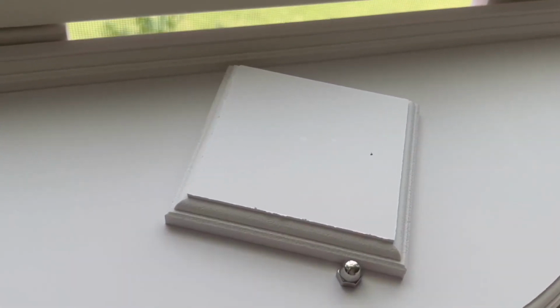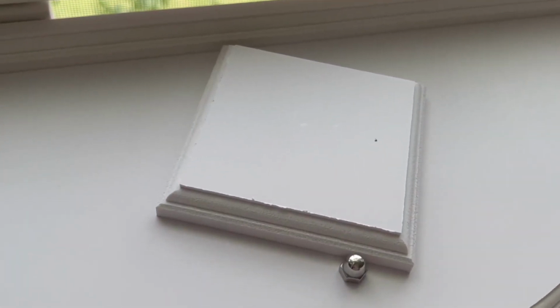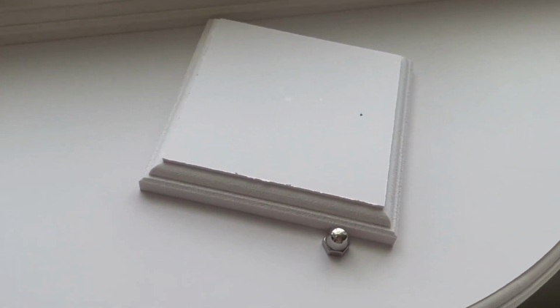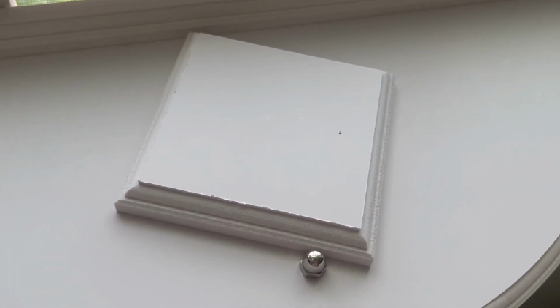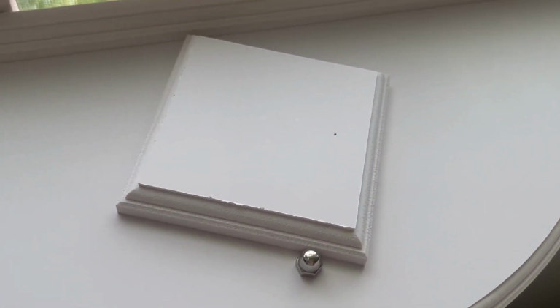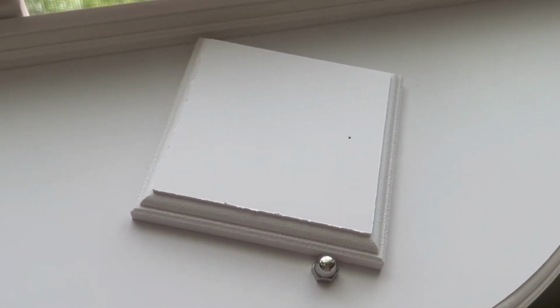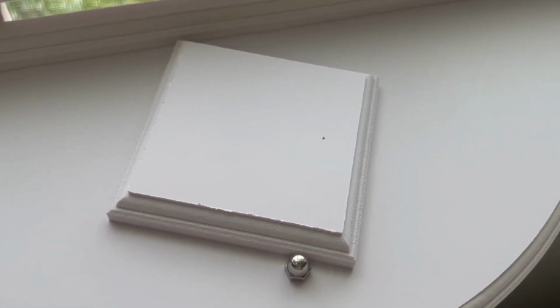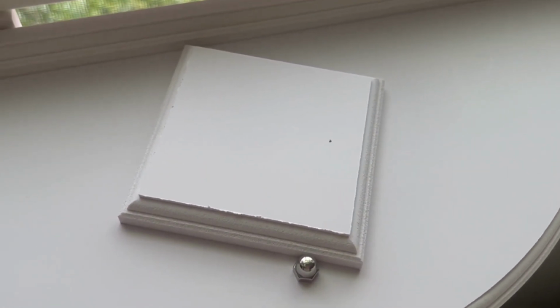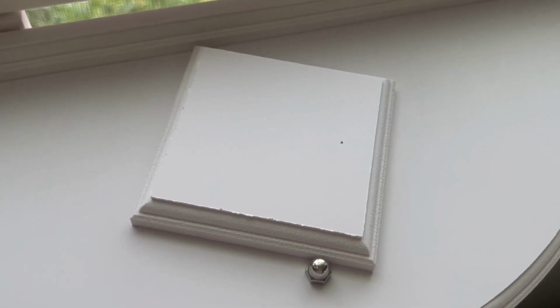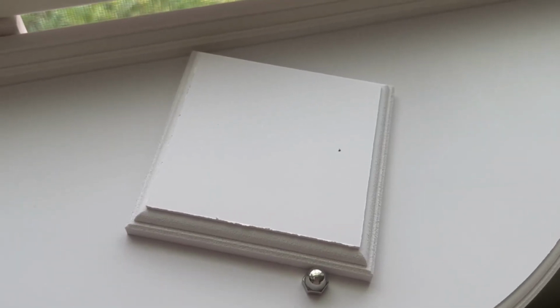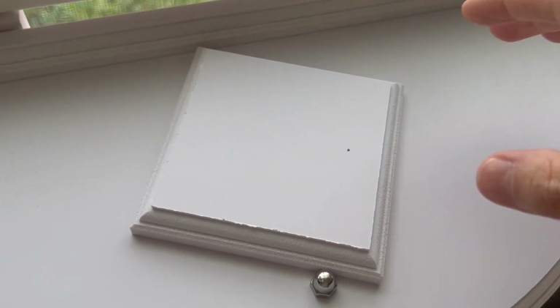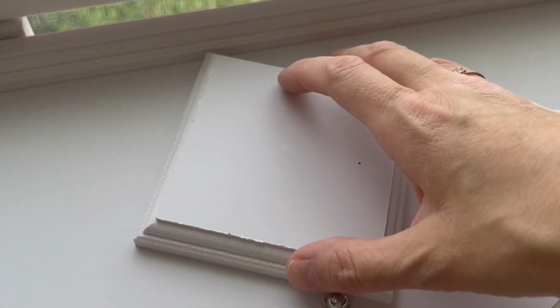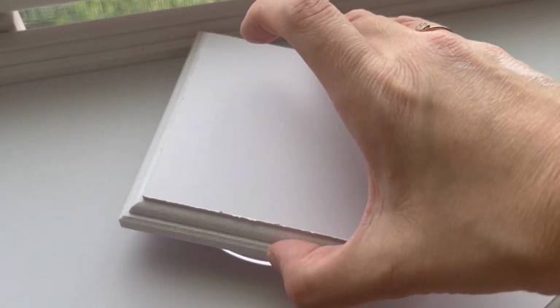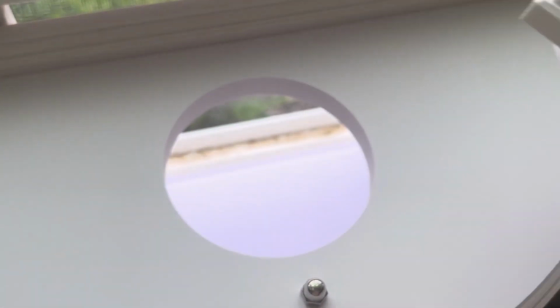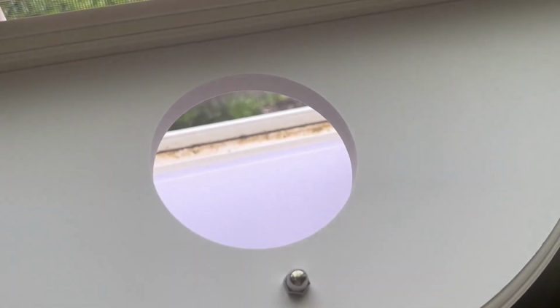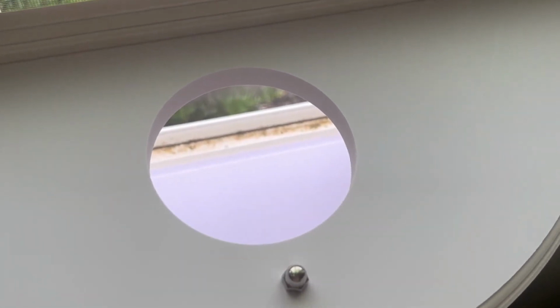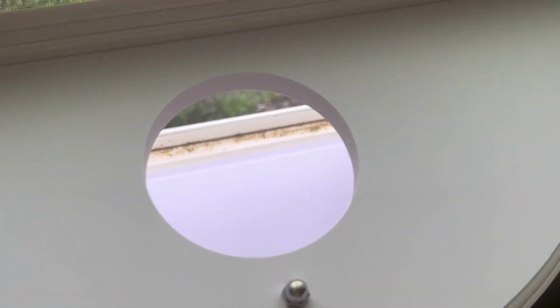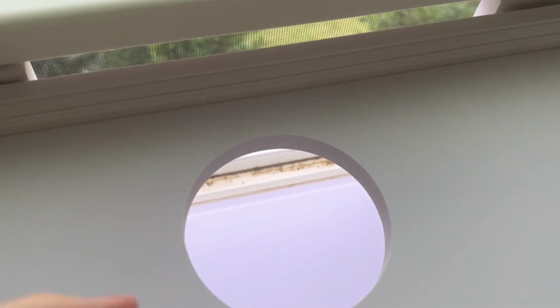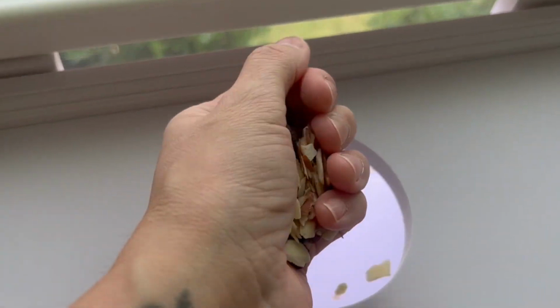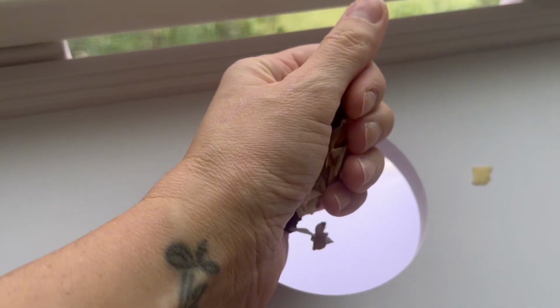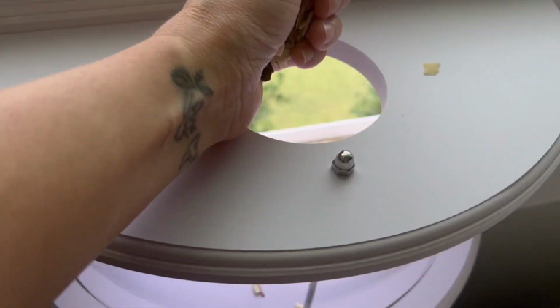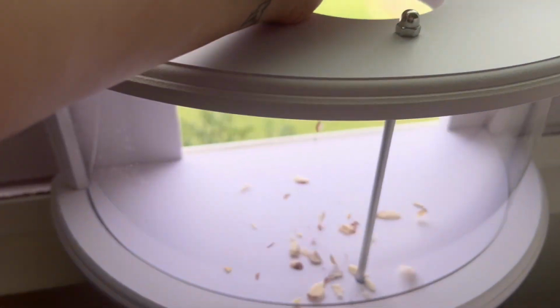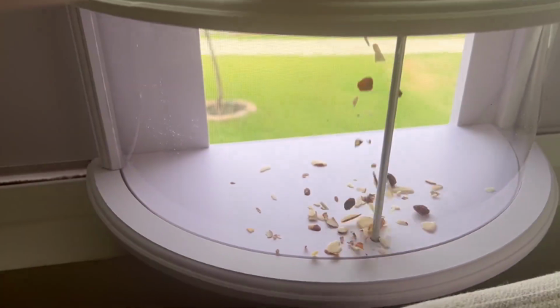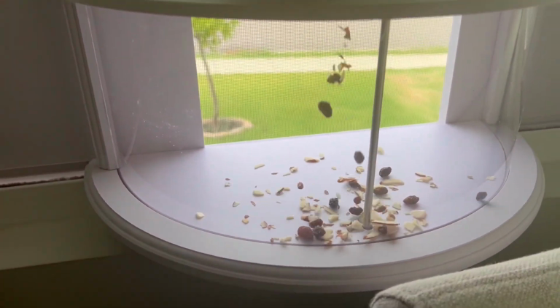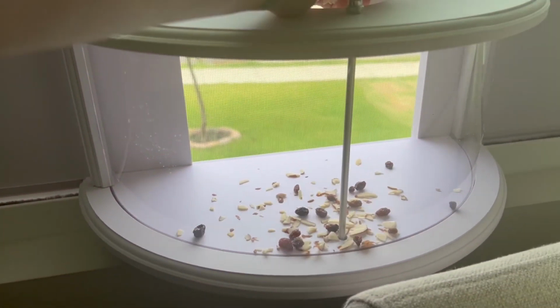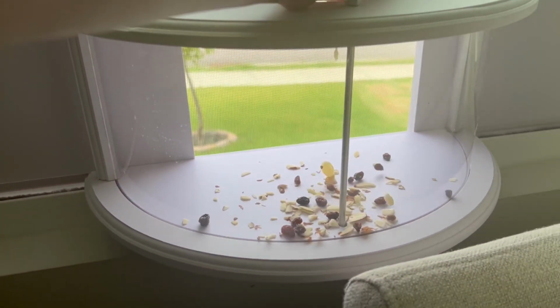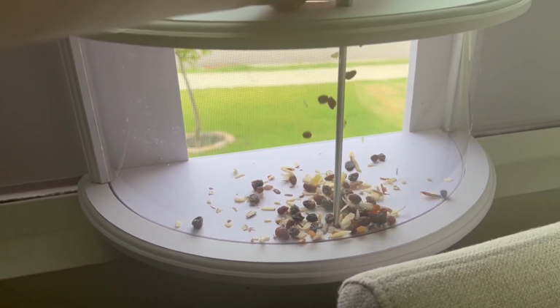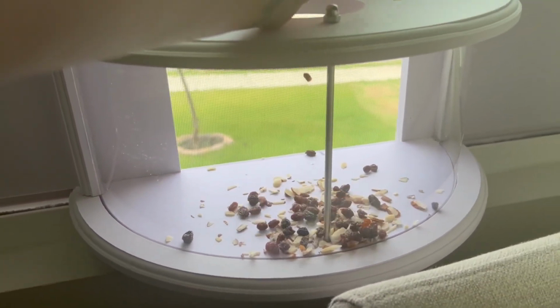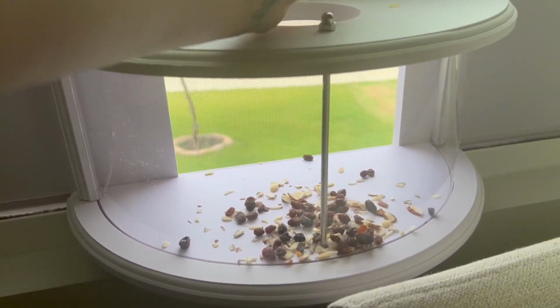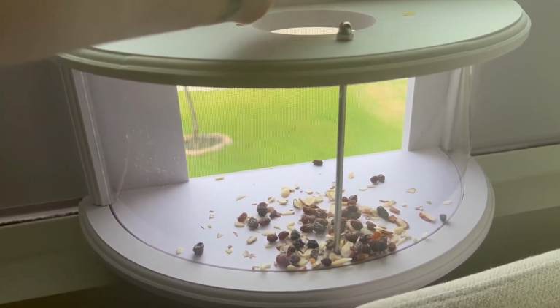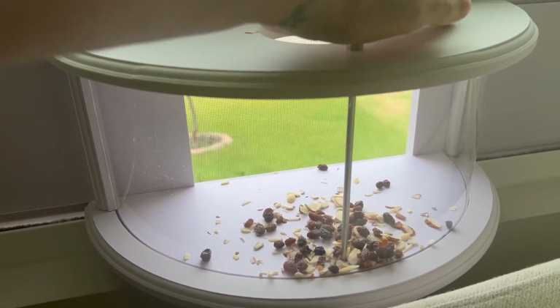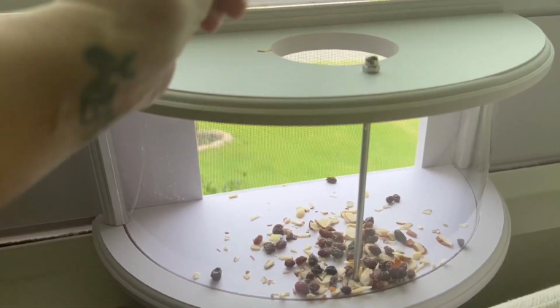So first of all, it's really easy to assemble. It comes with this lid right here and you just take it right off and put your food in. I just had almonds and raisins around the house — I read birds love that, so I started with that.